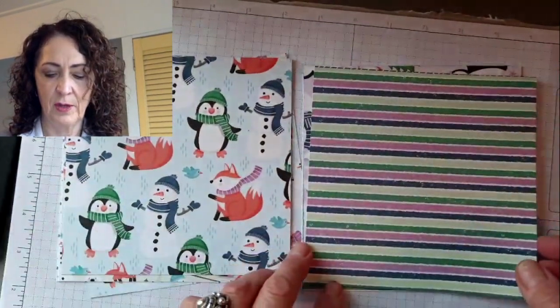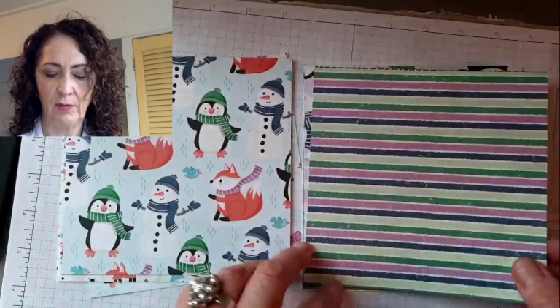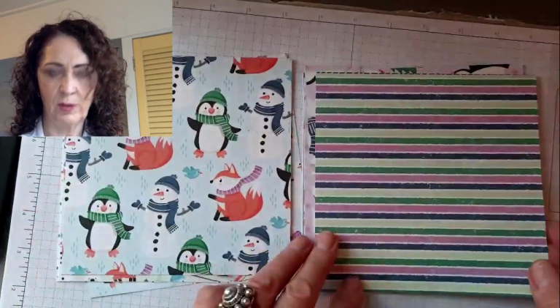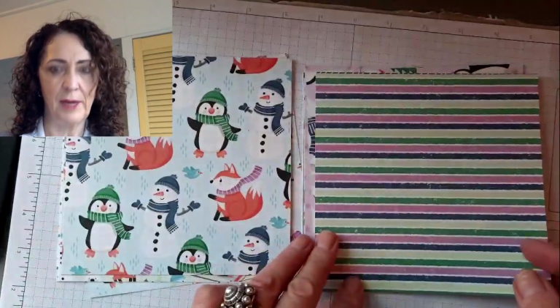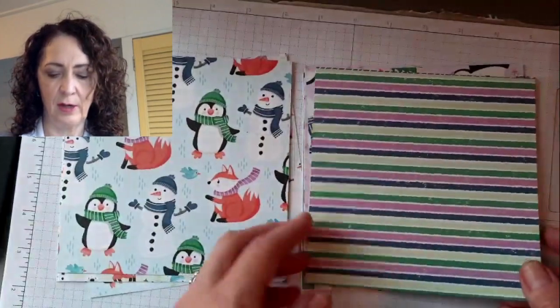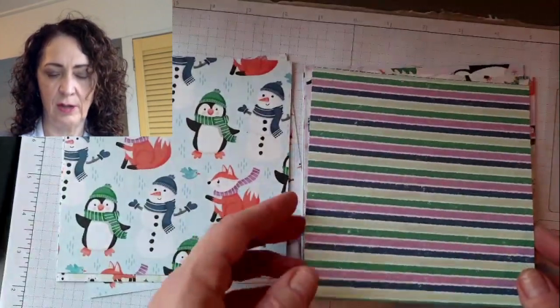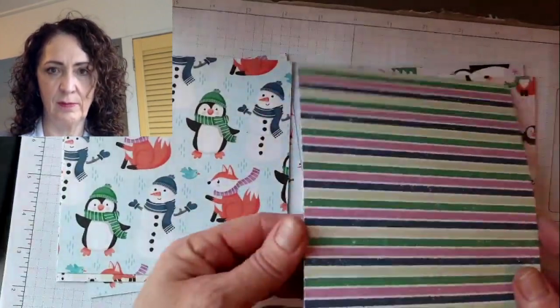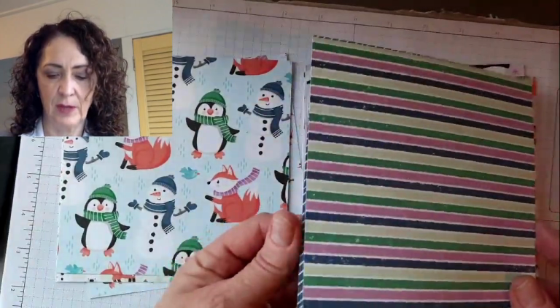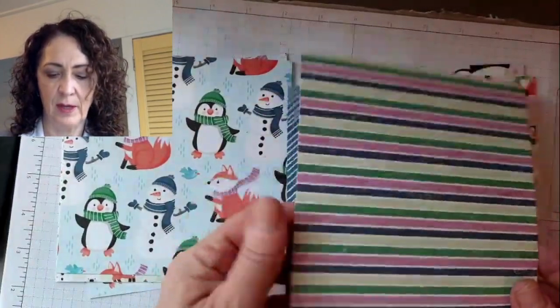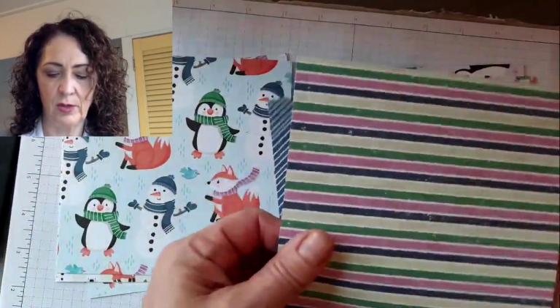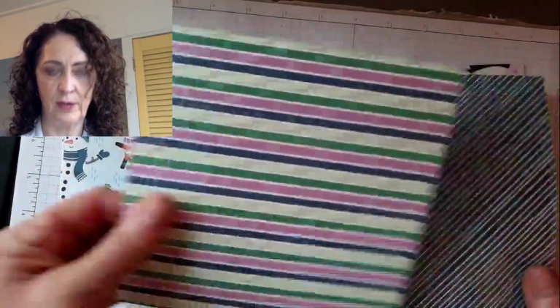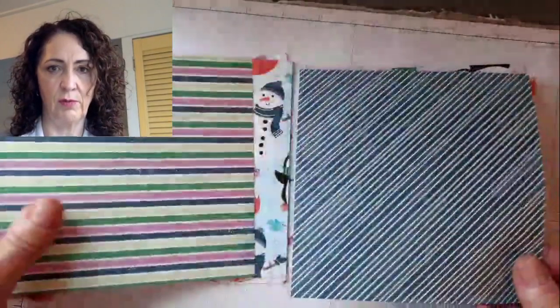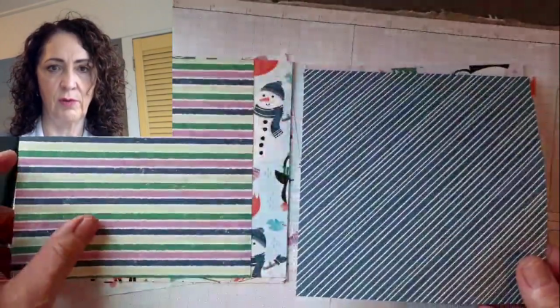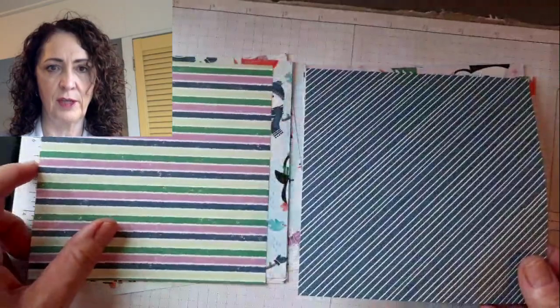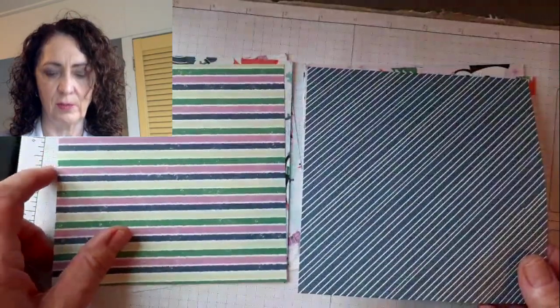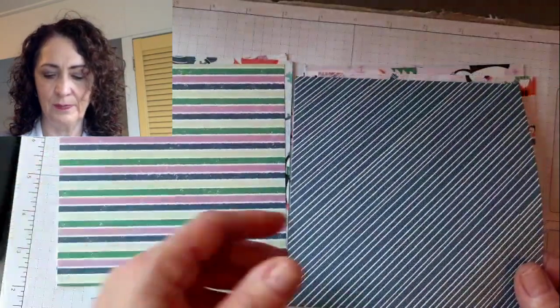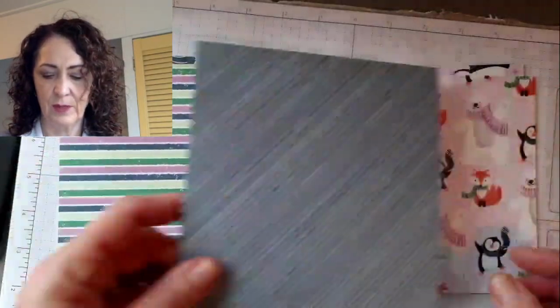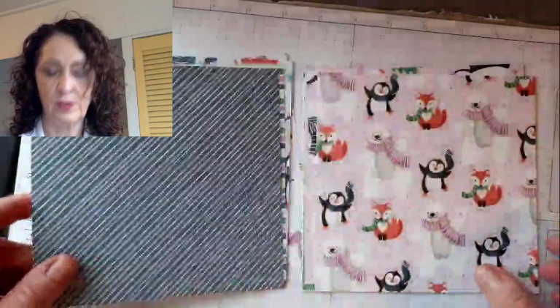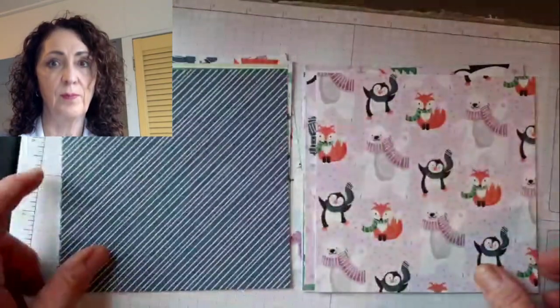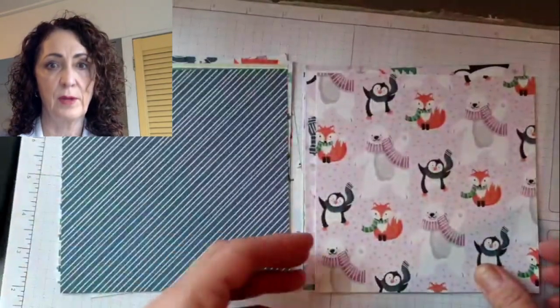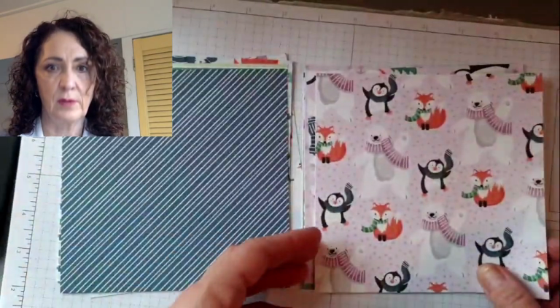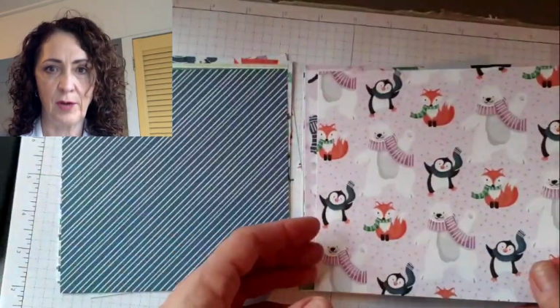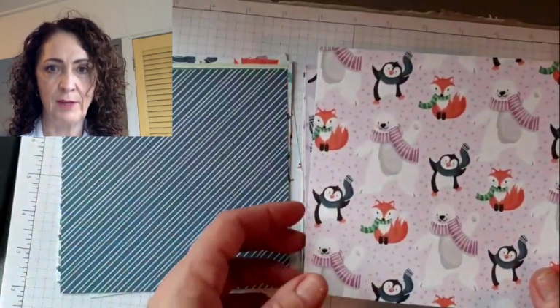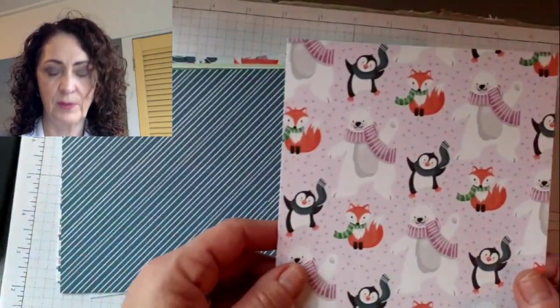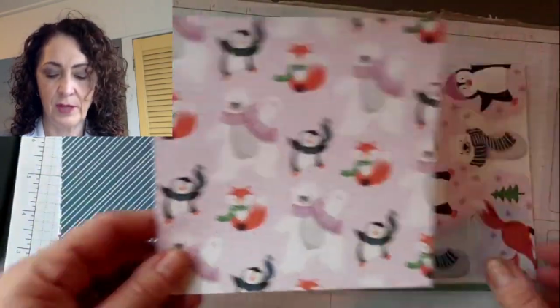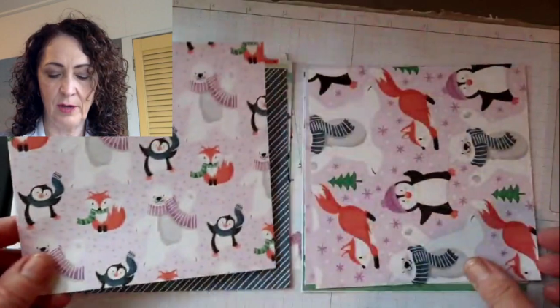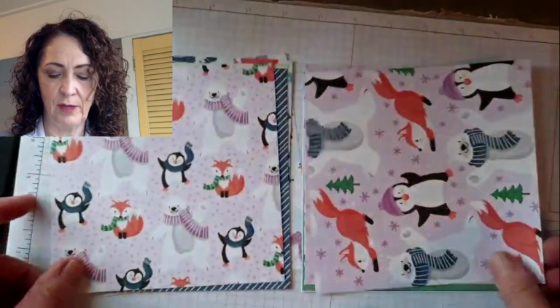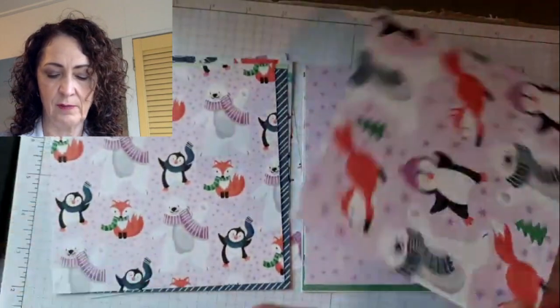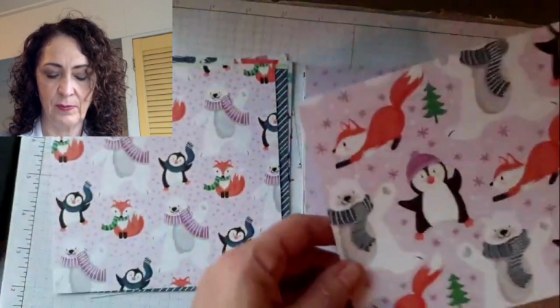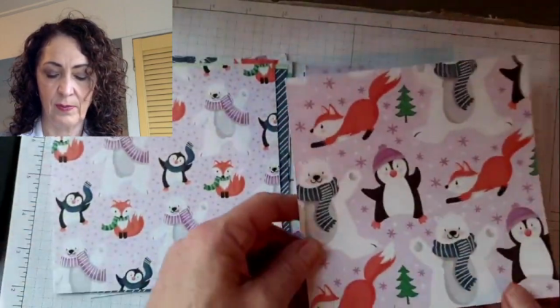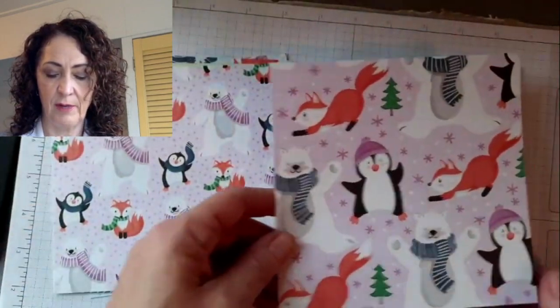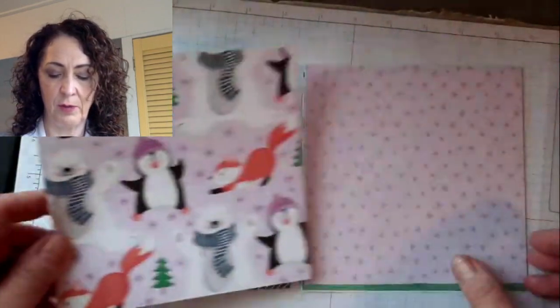A lot of the world is back in a lockdown and we're all tired of COVID — COVID fatigue is real. So get crafty, take your mind off of things, and have fun with me.